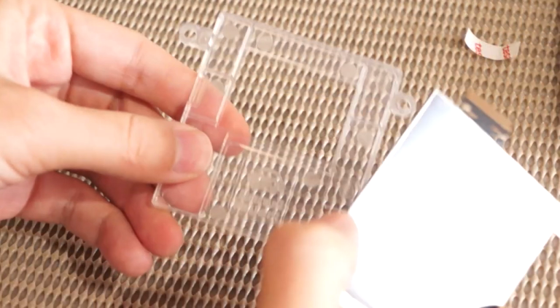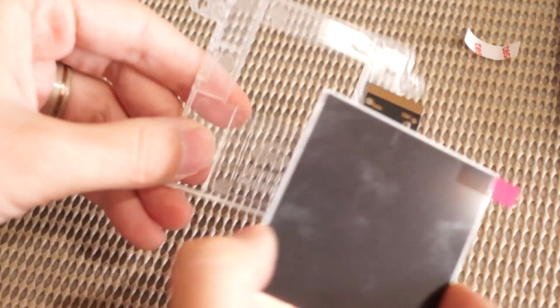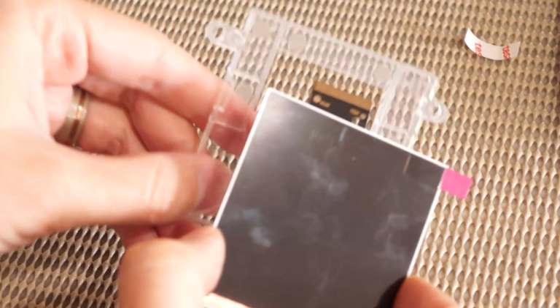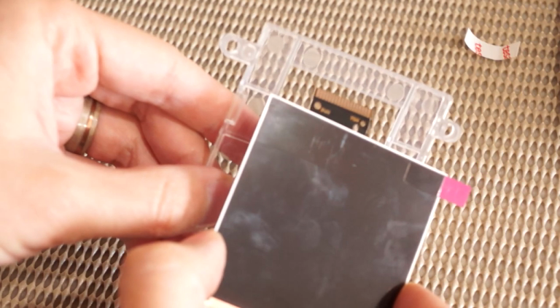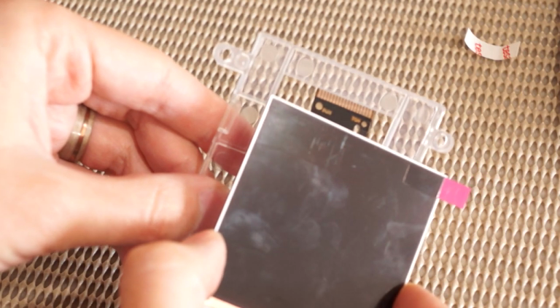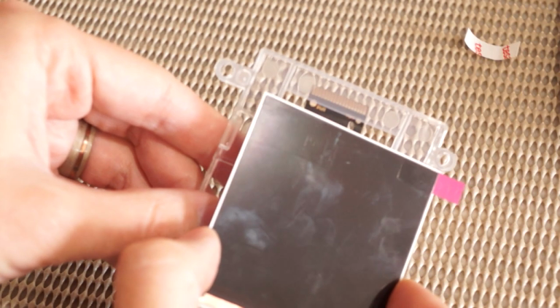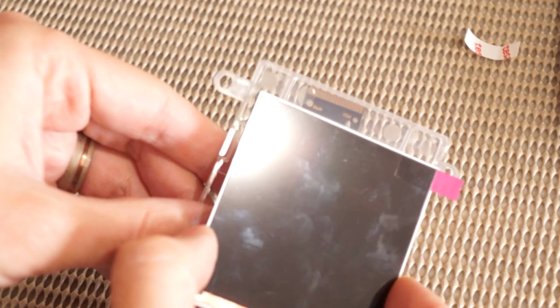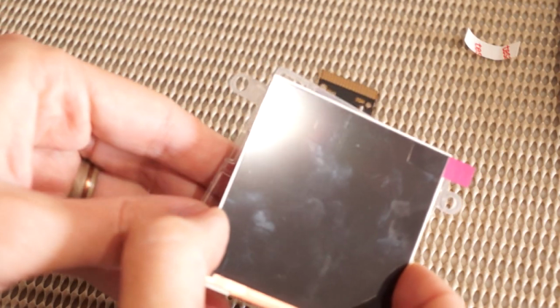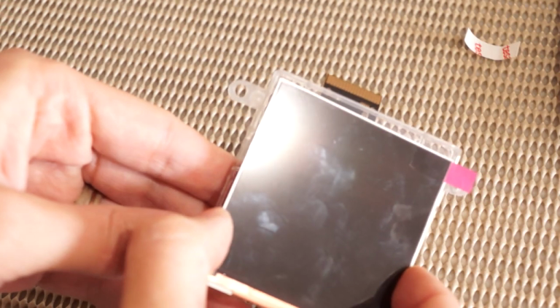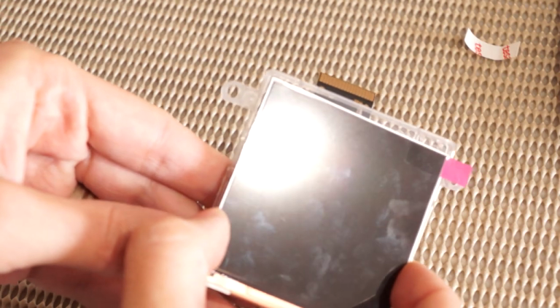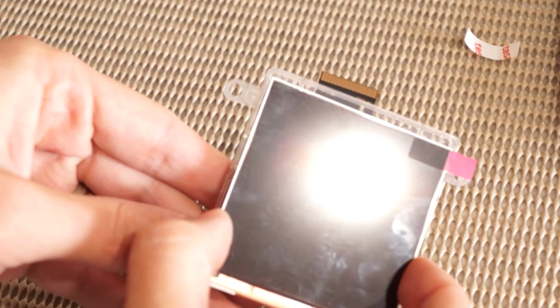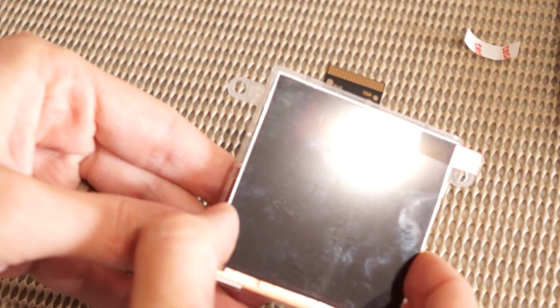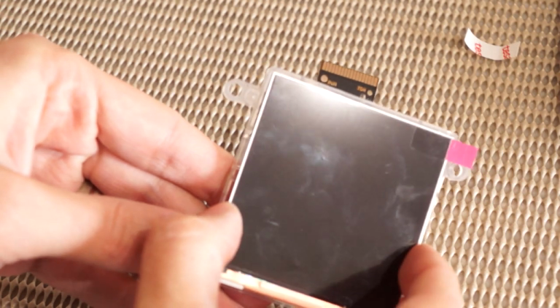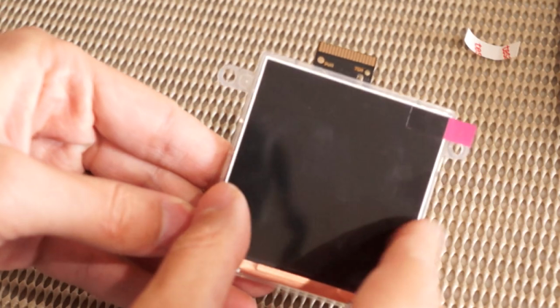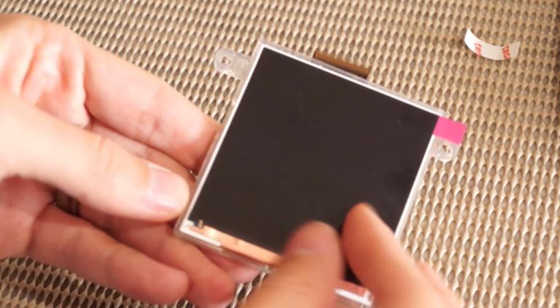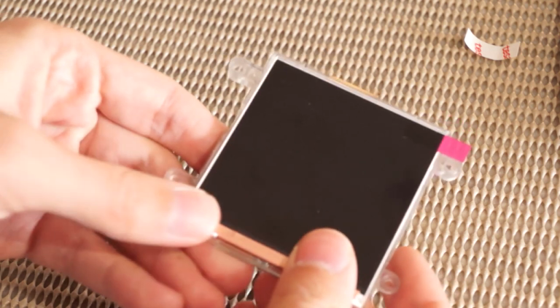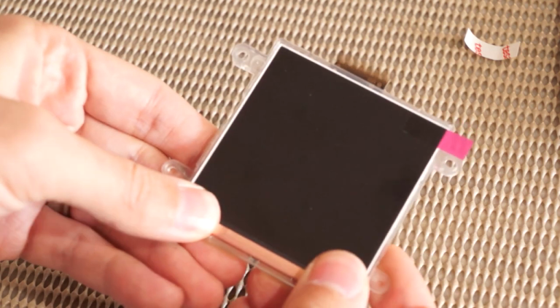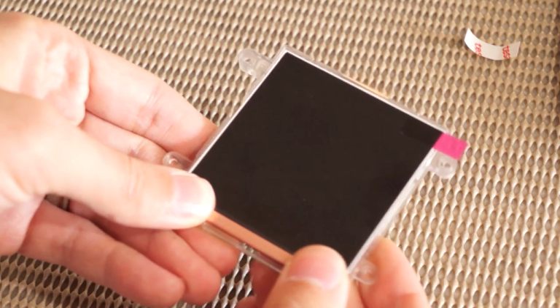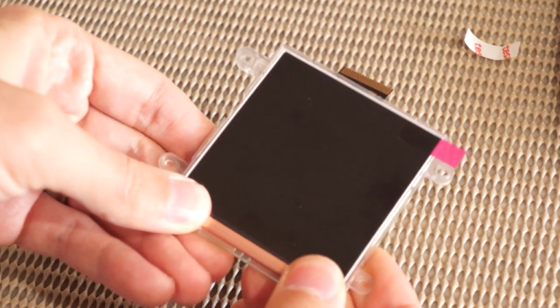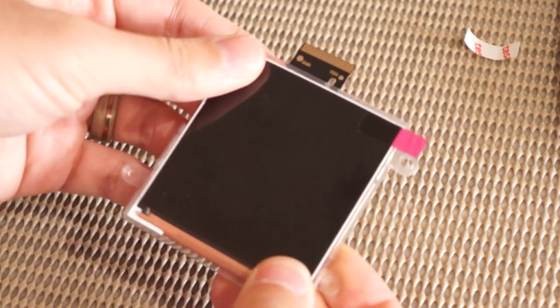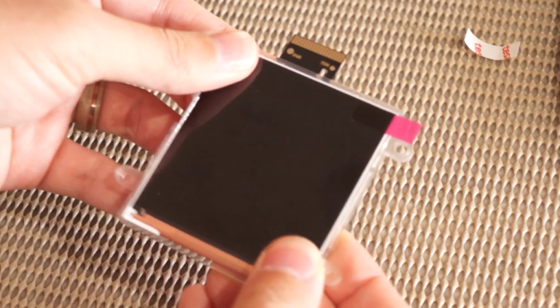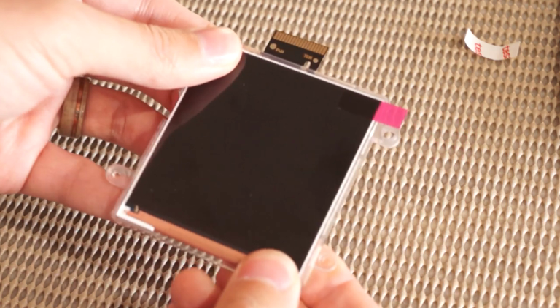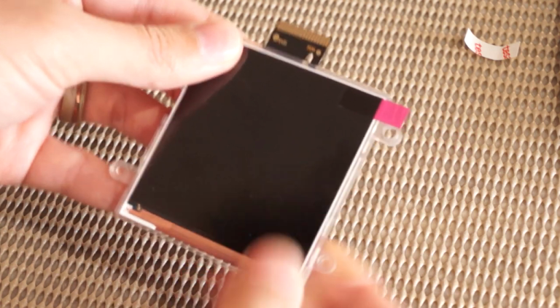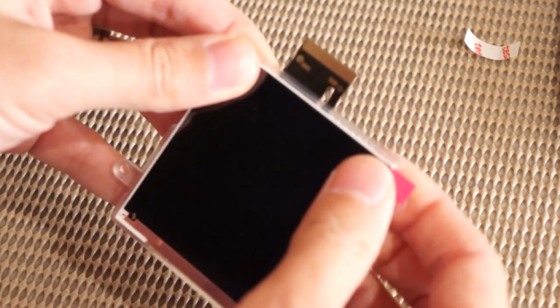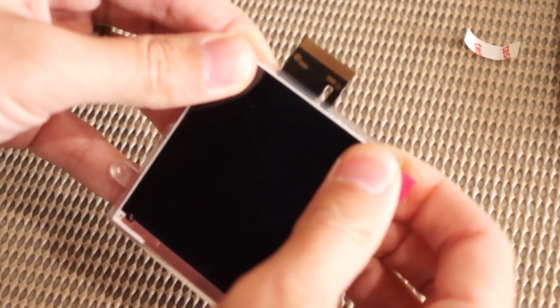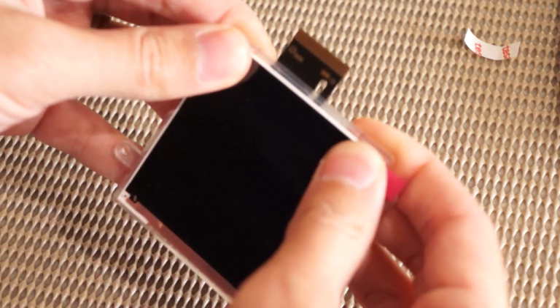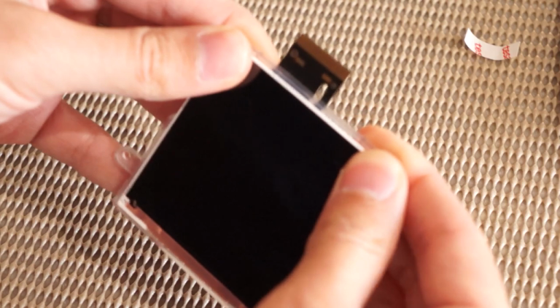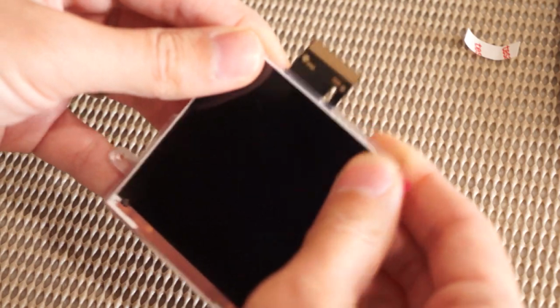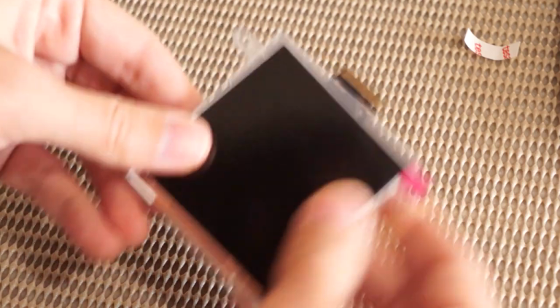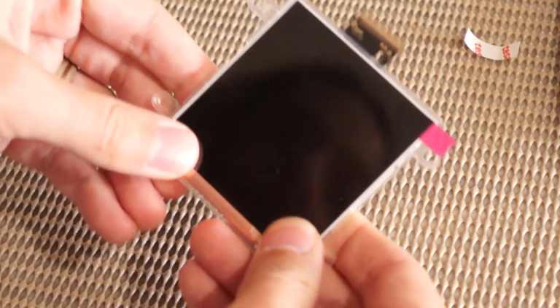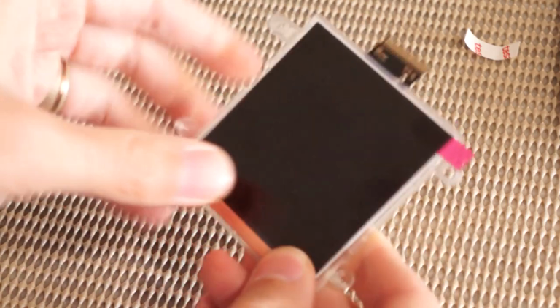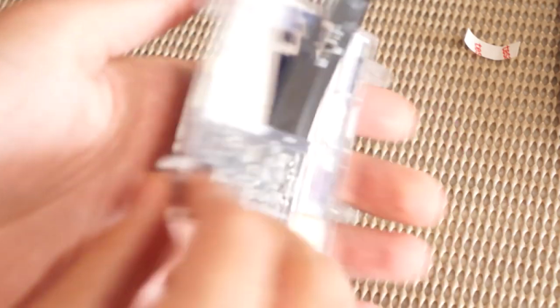Place the IPS display assembly into the Funny Playing DMG alignment bracket, which we highly recommend using with this kit. The longer portion of the flex PCB should stick out through the wide opening in the rear side of the alignment bracket as shown.